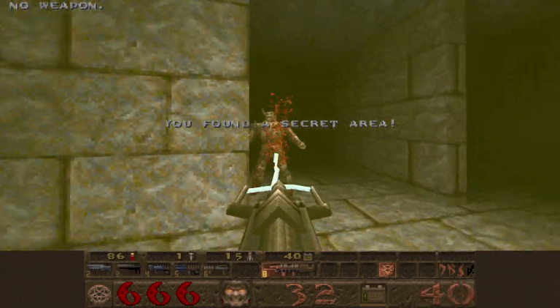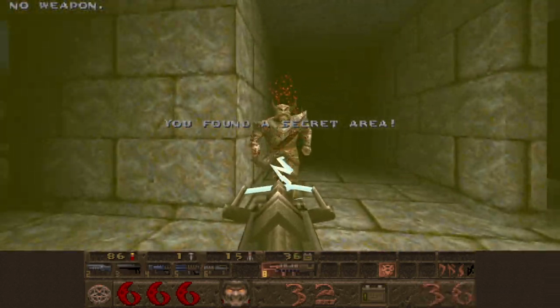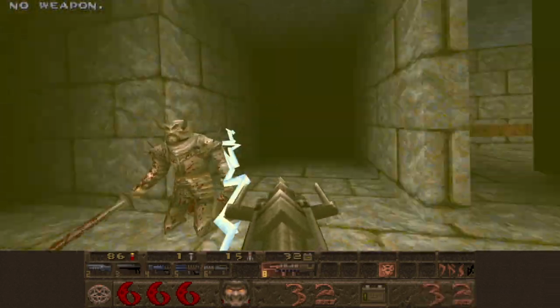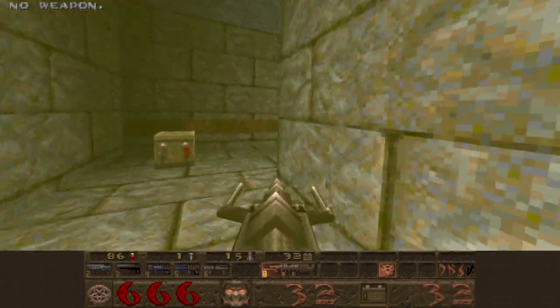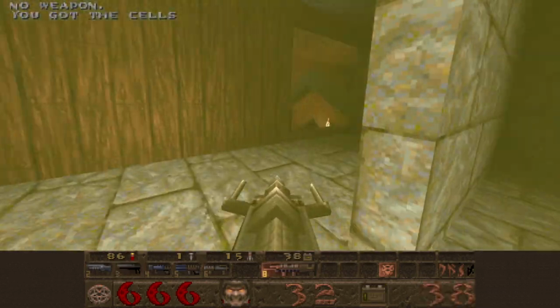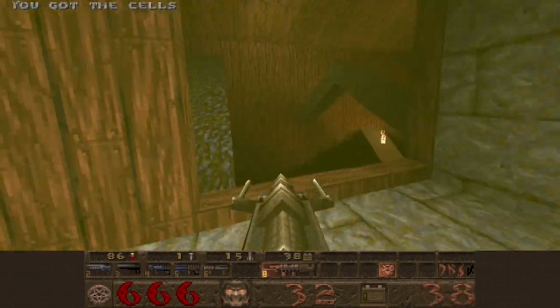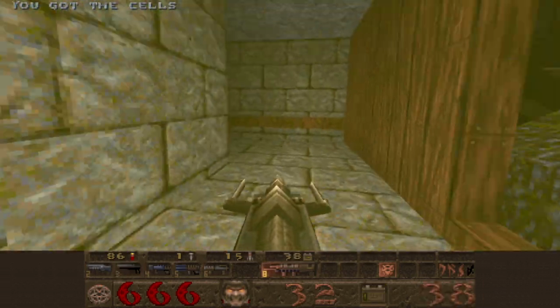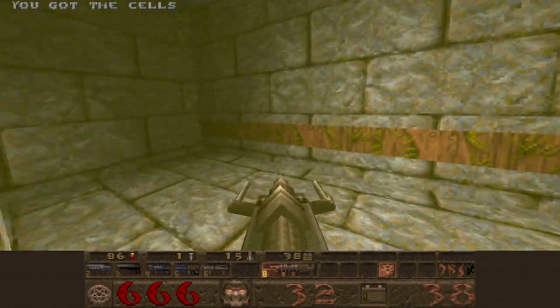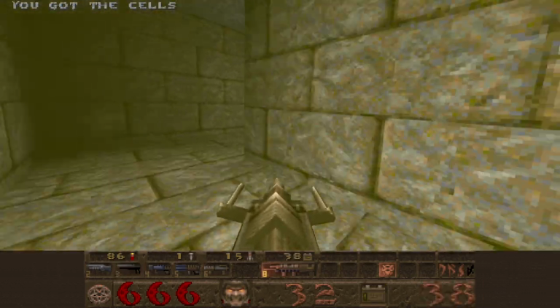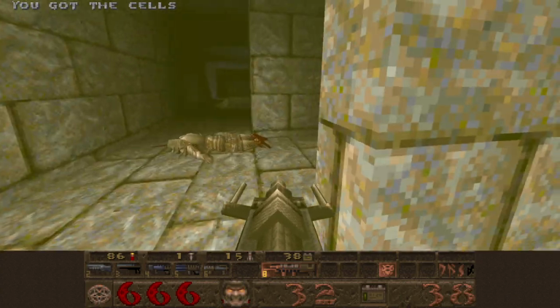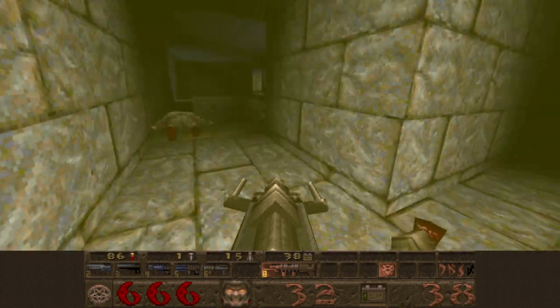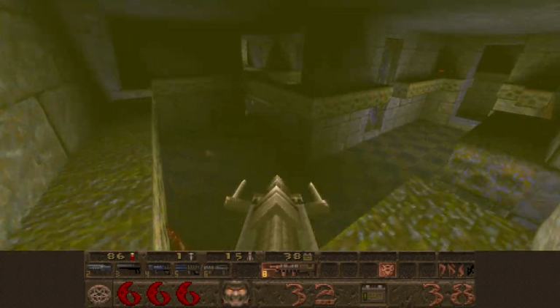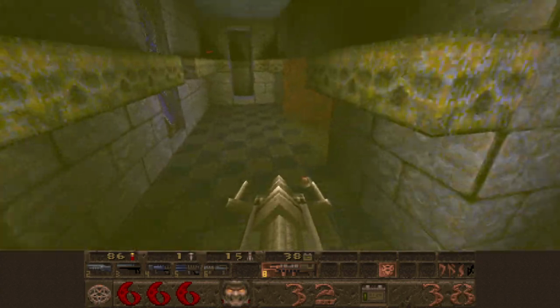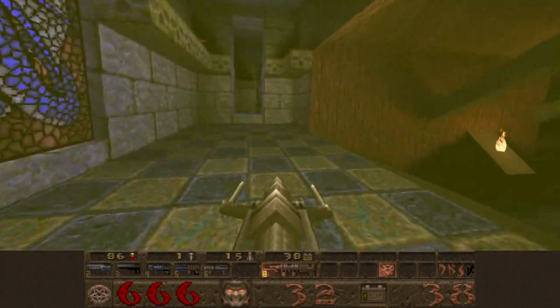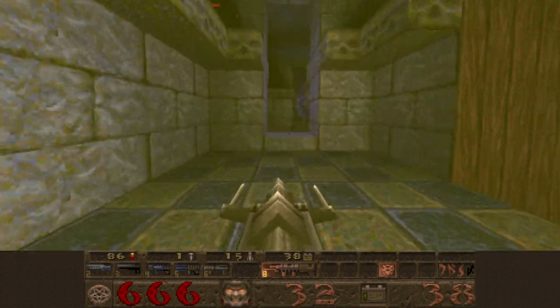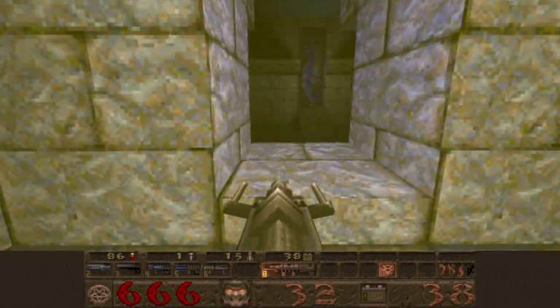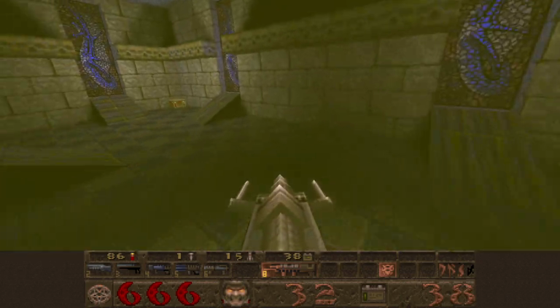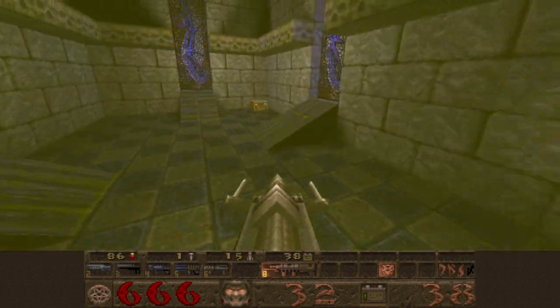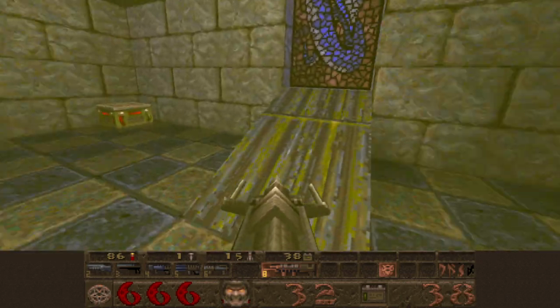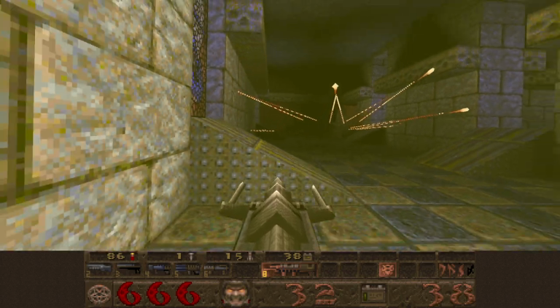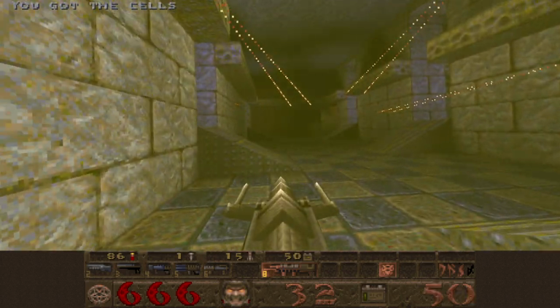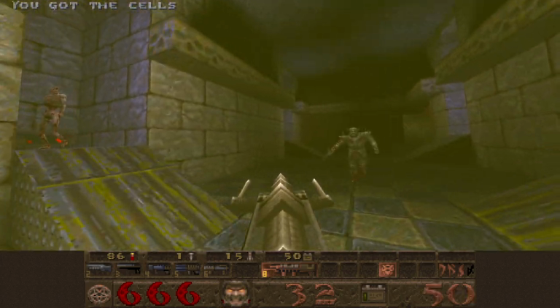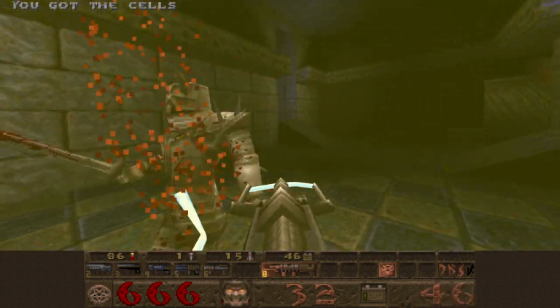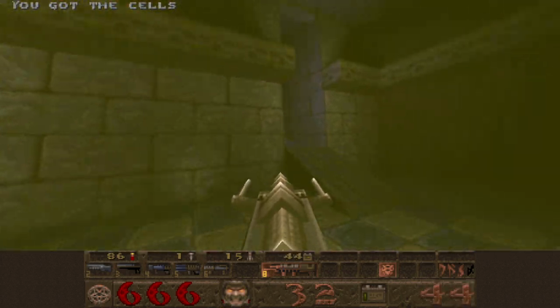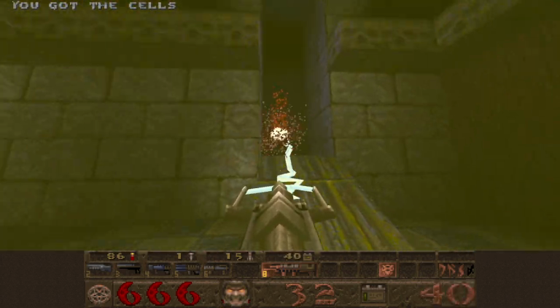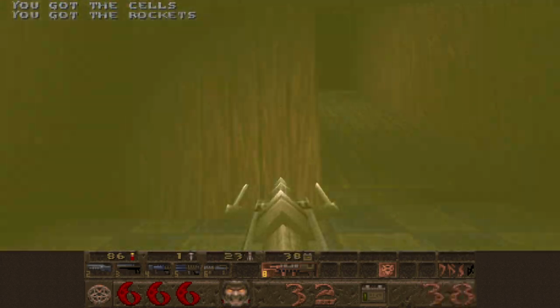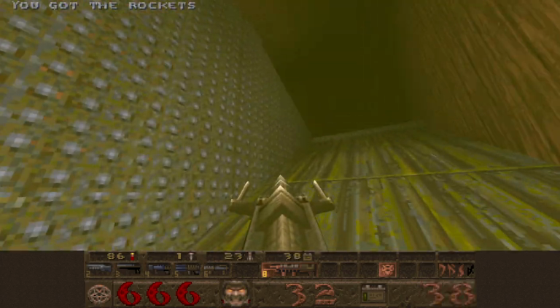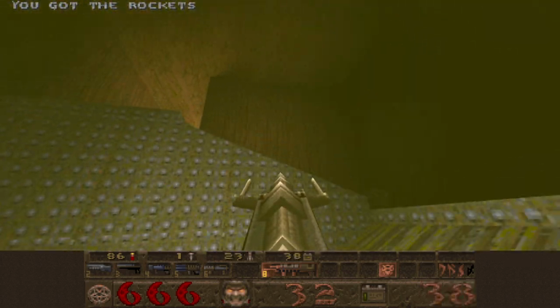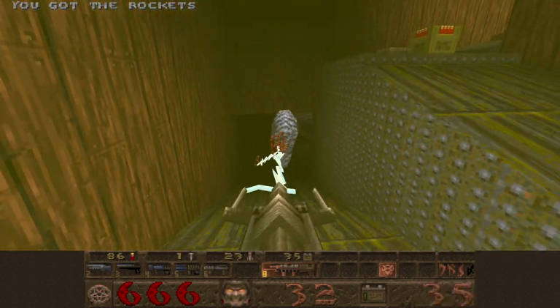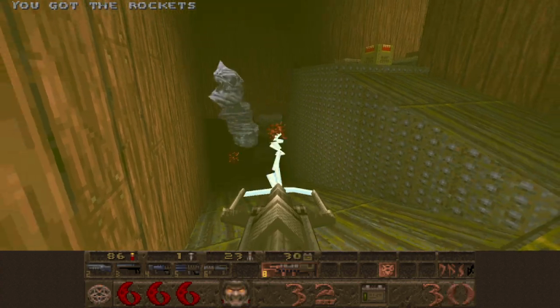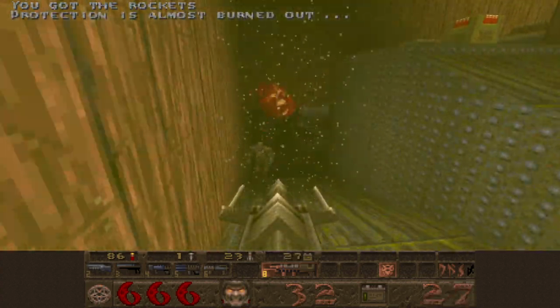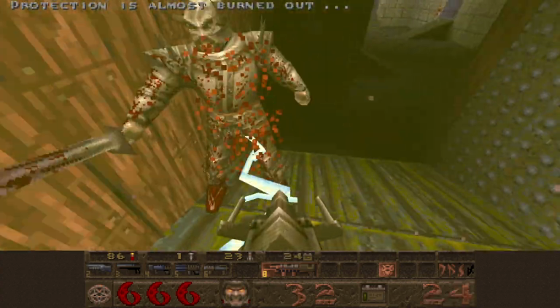You can use it here though, for this secret area — which isn't that much of a secret, but still a secret nonetheless. We'll drop down here and grab the cells. It'll wake up some friends, like this spawn here, and there's another spawn in here too.